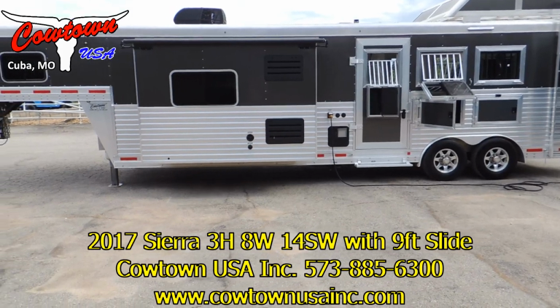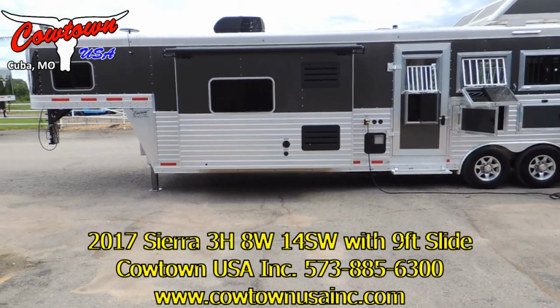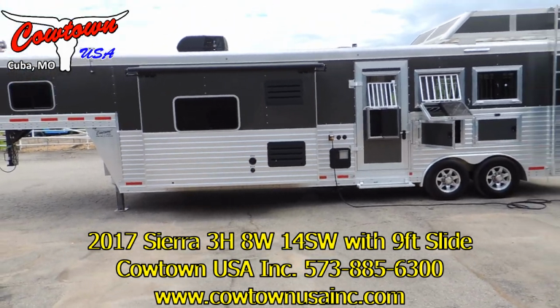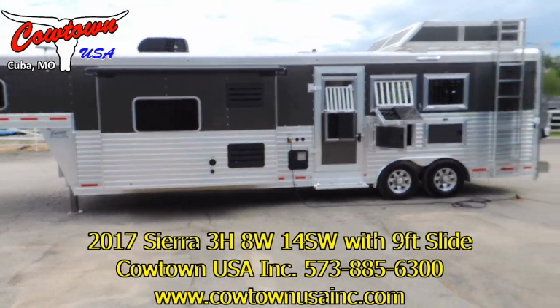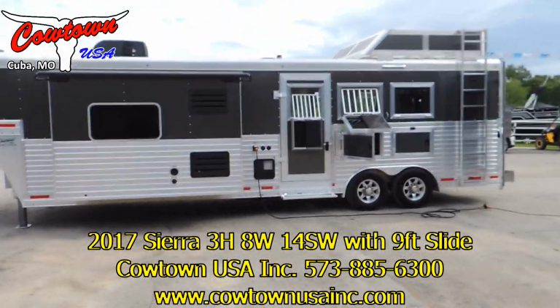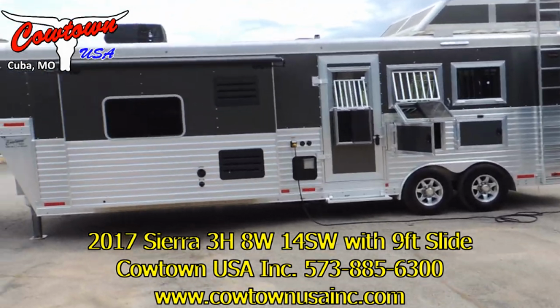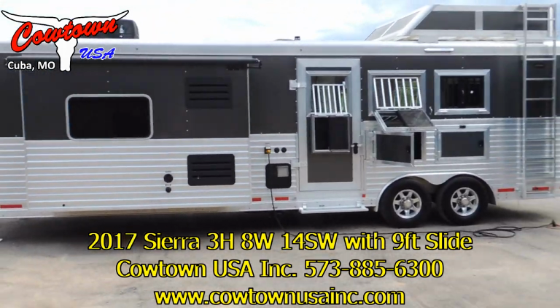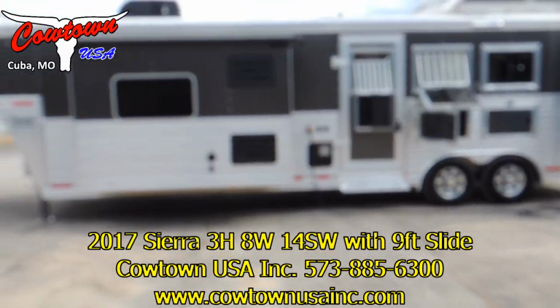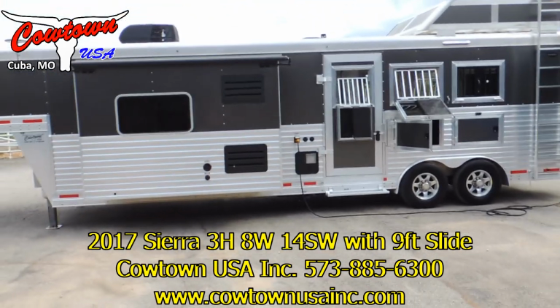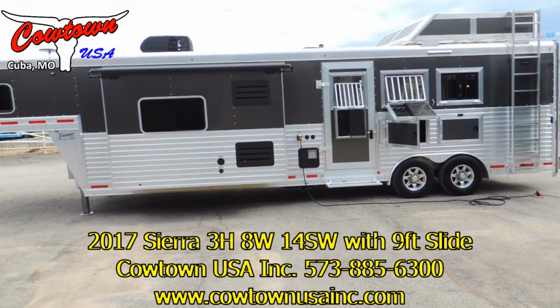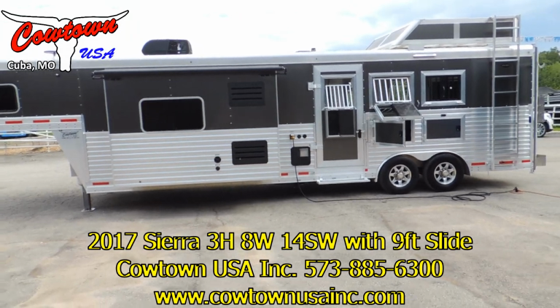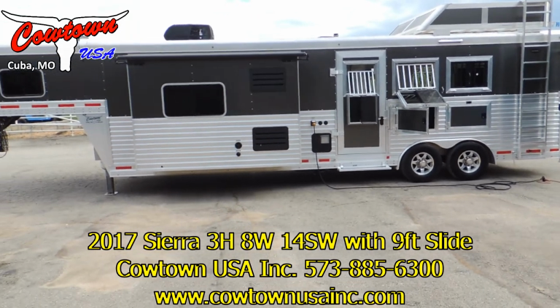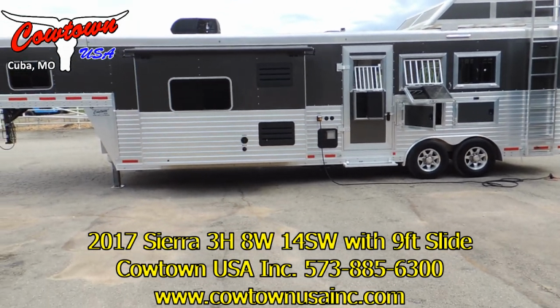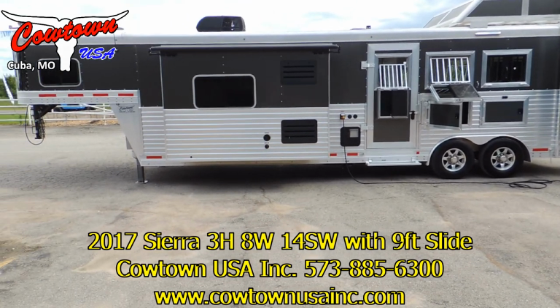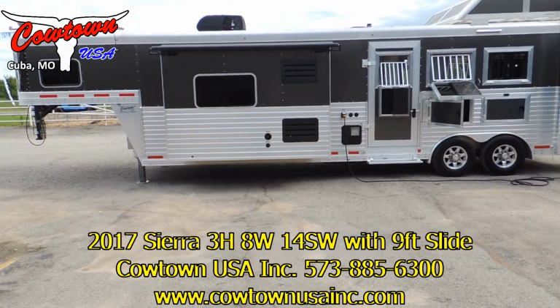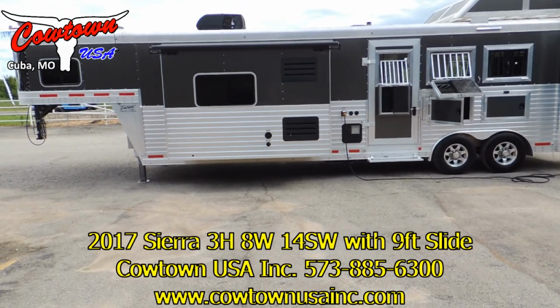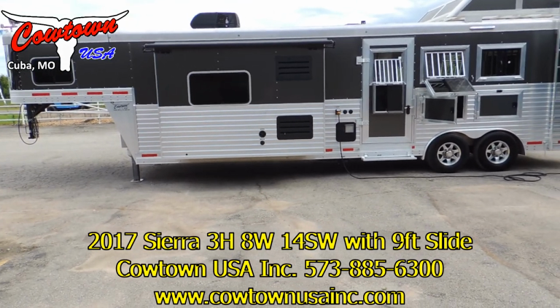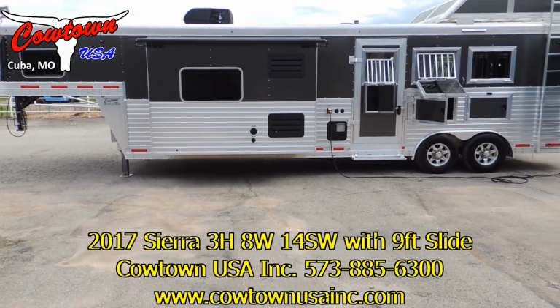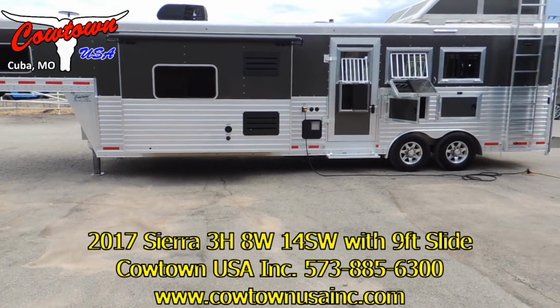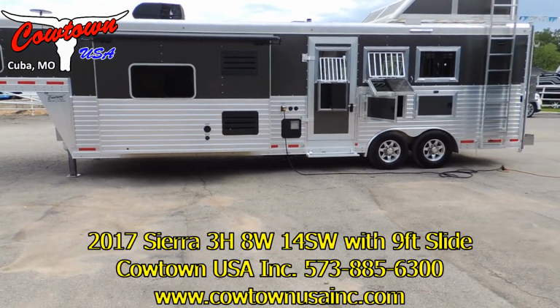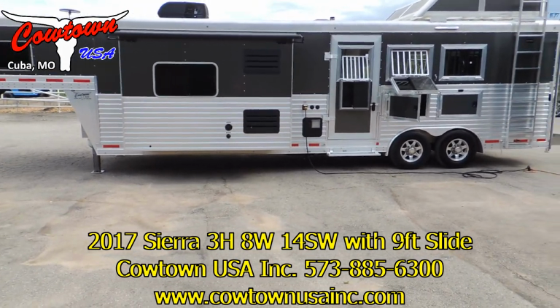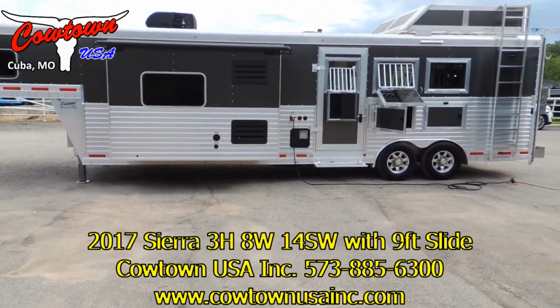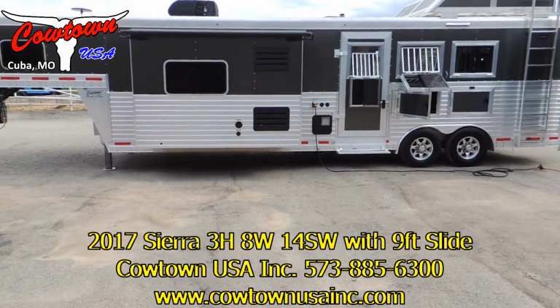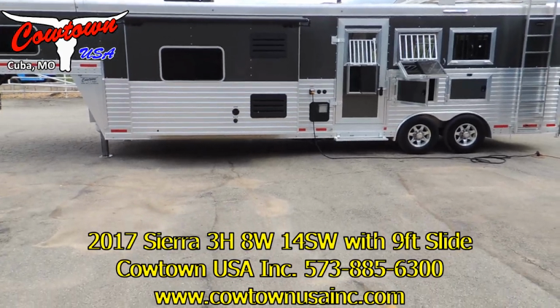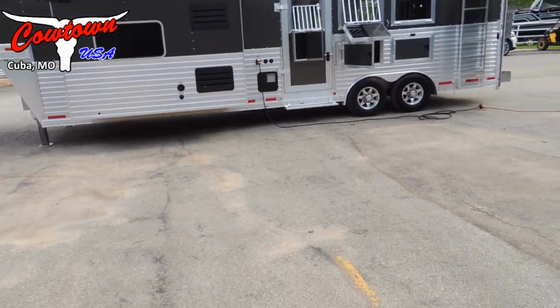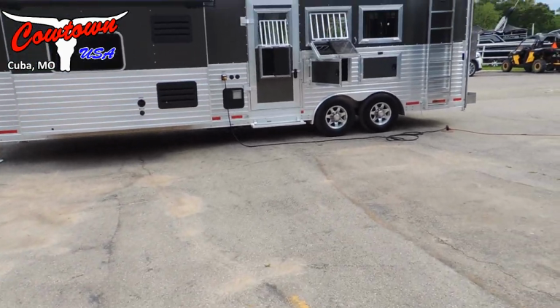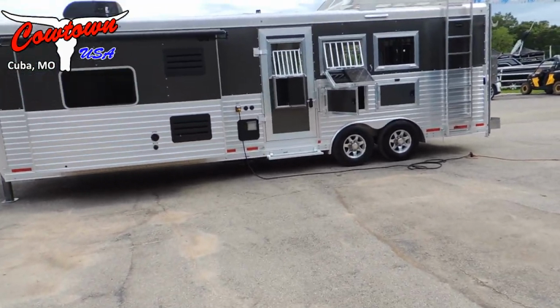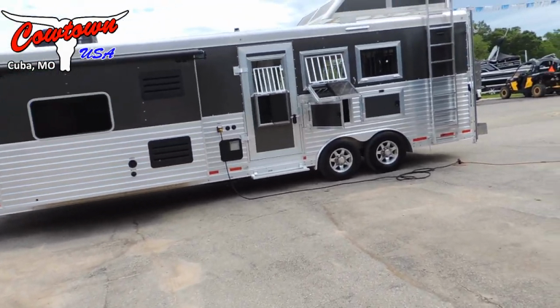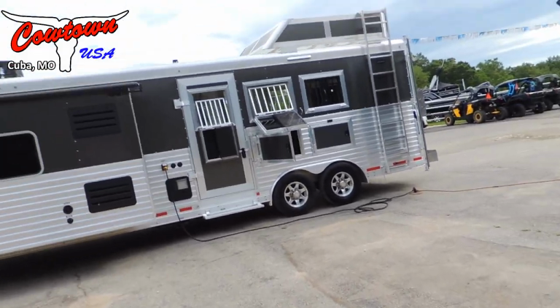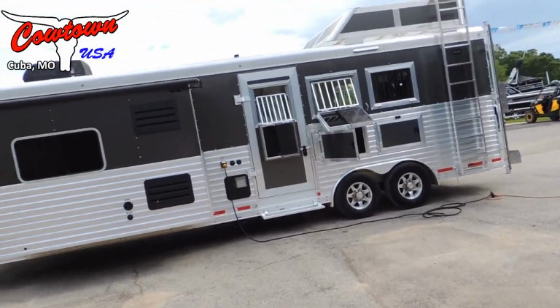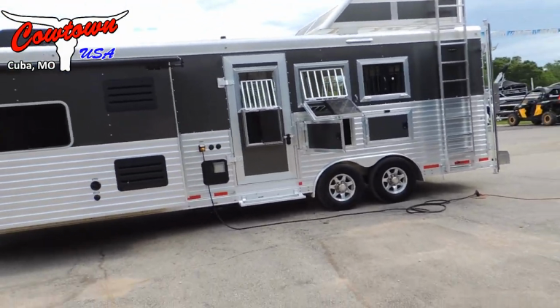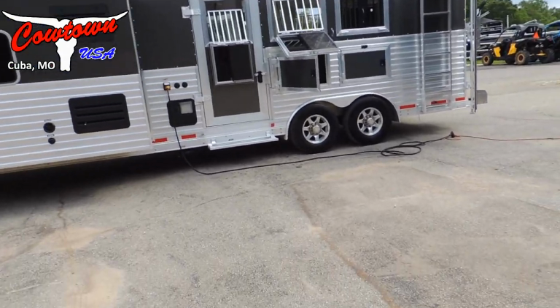Hi guys, Sean at Cowtown USA. We've got a beautiful 2017 Sierra three horse — we're gonna walk around this trailer and look at some of the nice features on it.